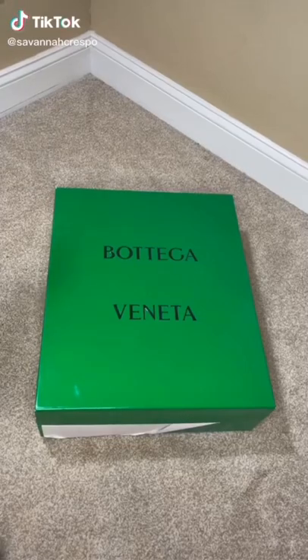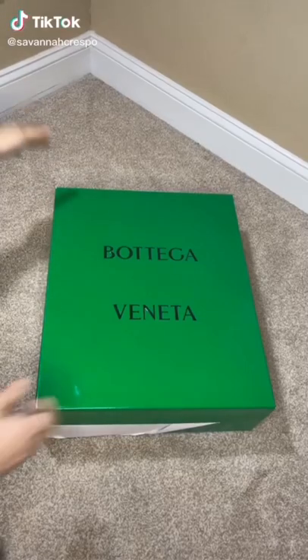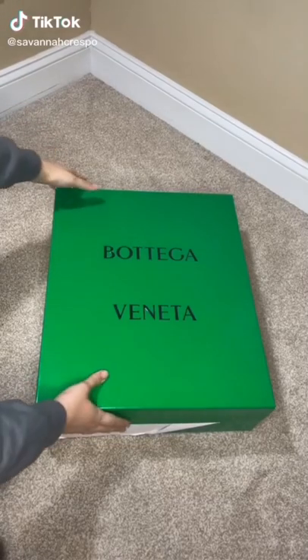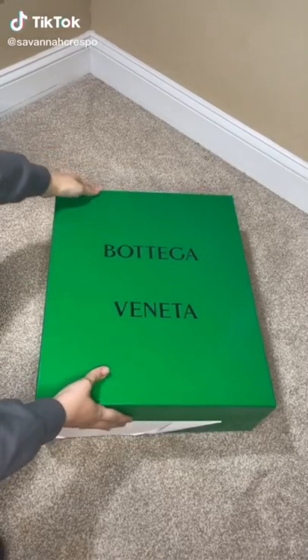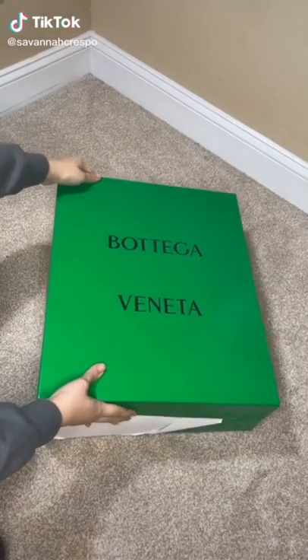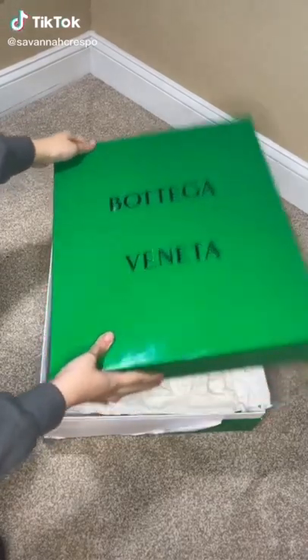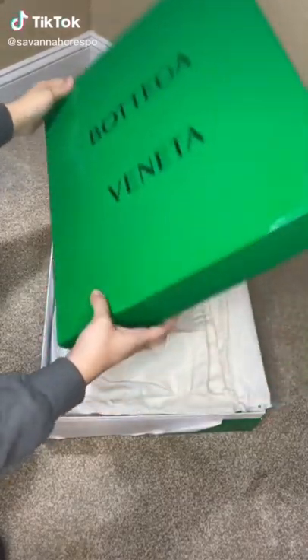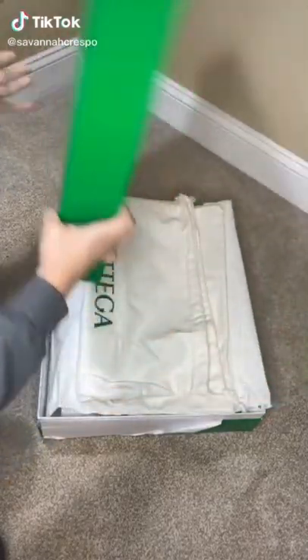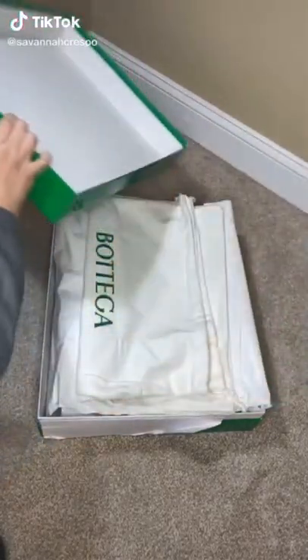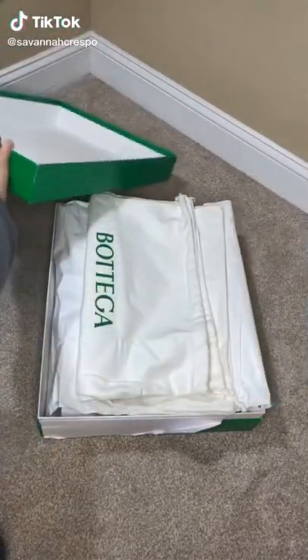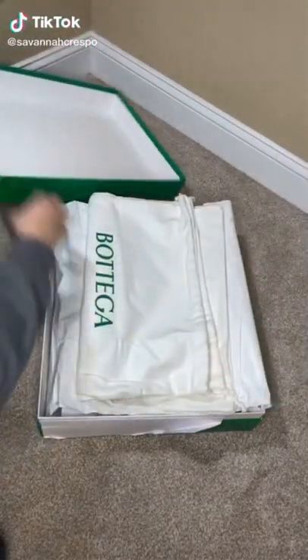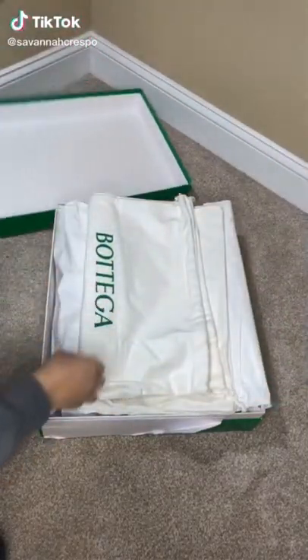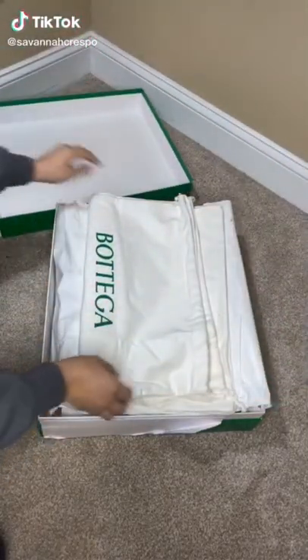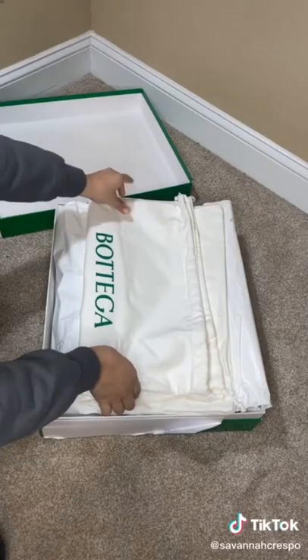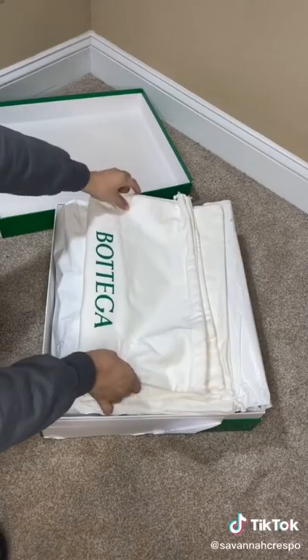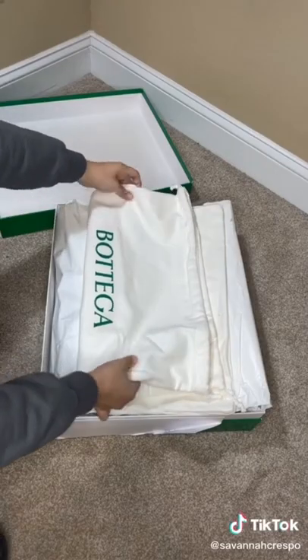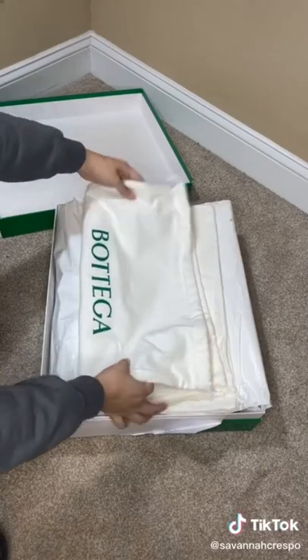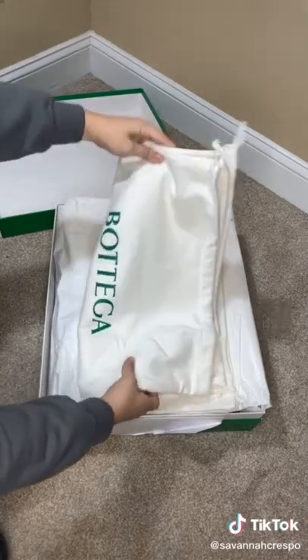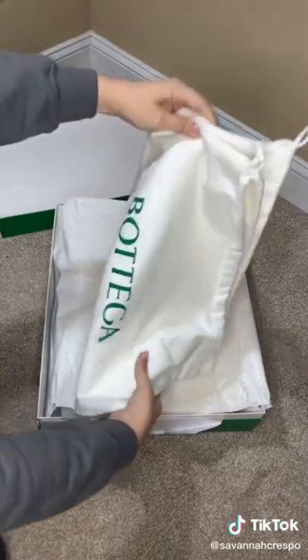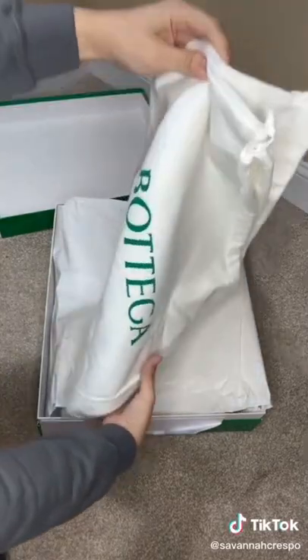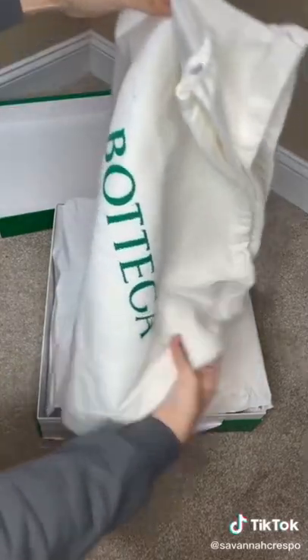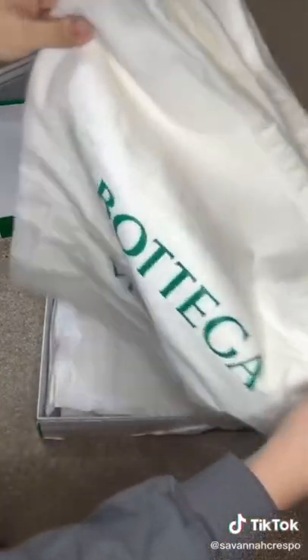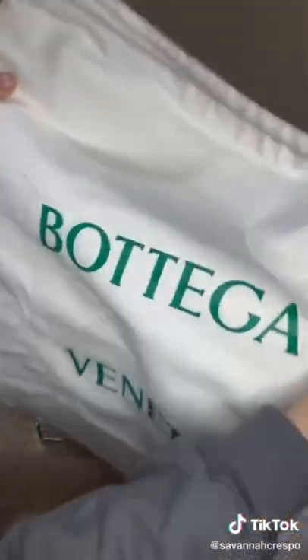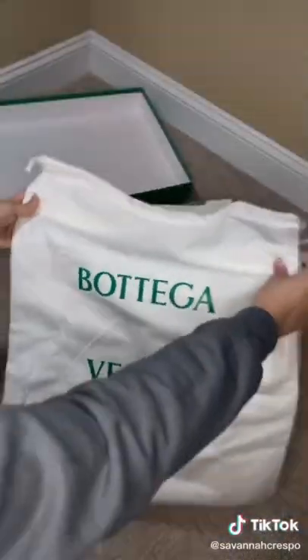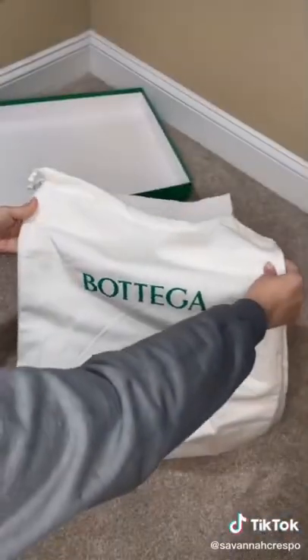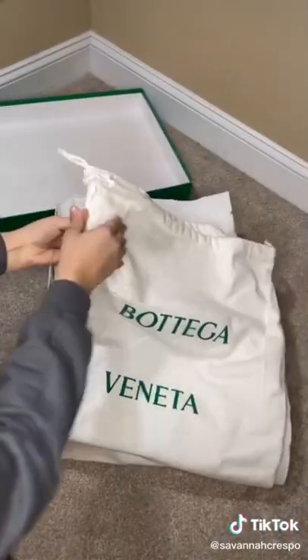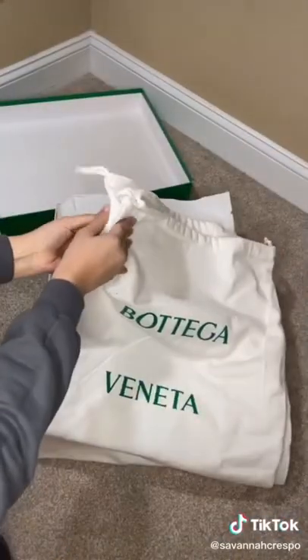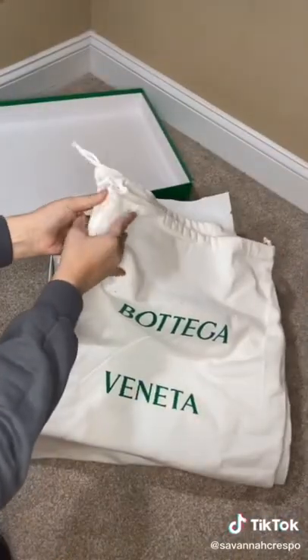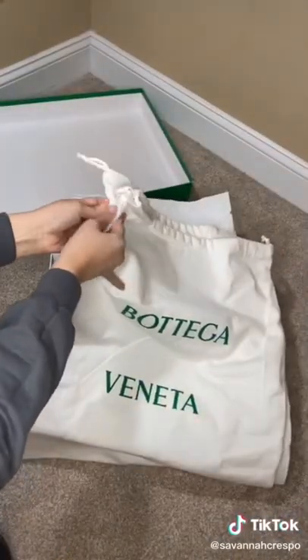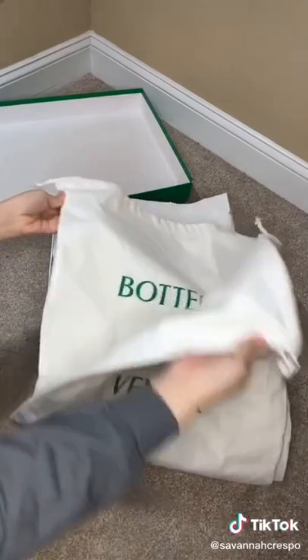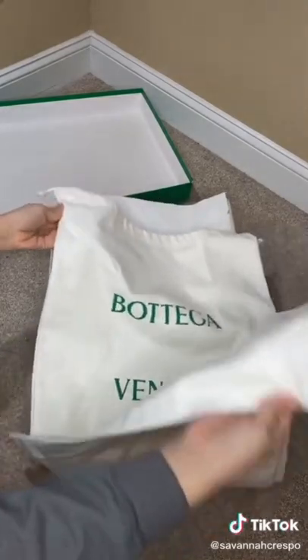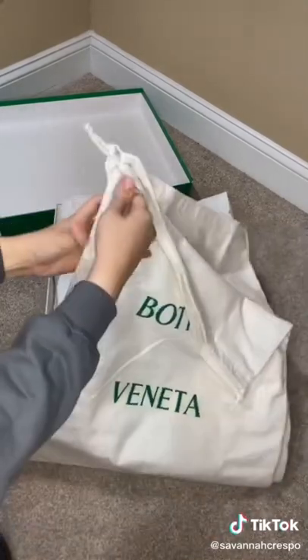This is my unboxing for the Bottega Veneta Tire Boot. I got my tire boots from MyTeresa. It took about three days and cost about $1,200 after taxes.